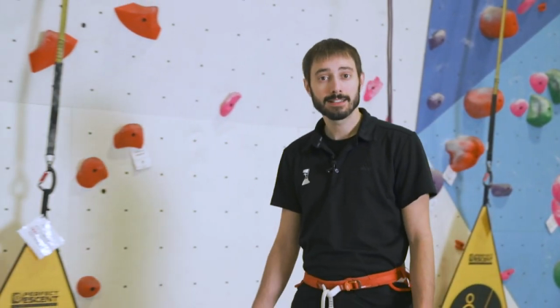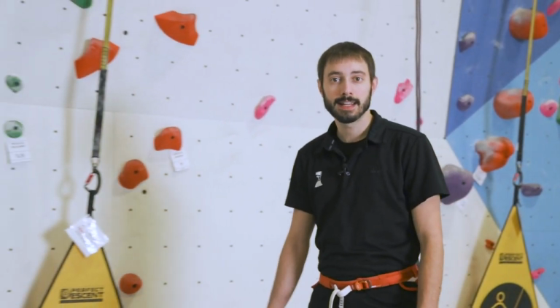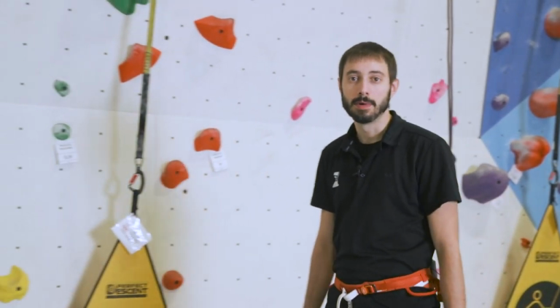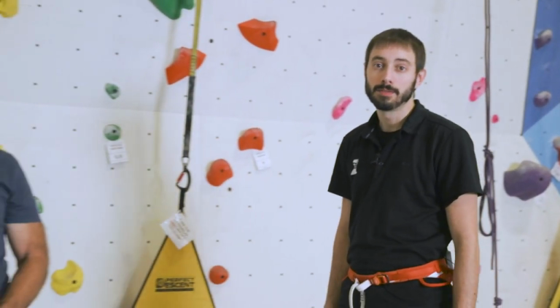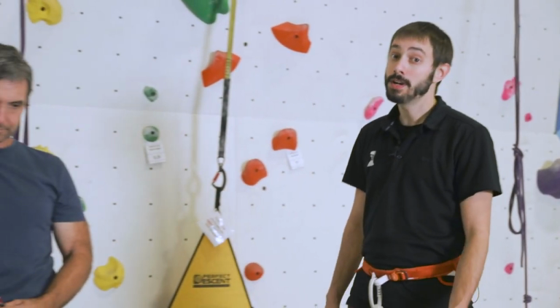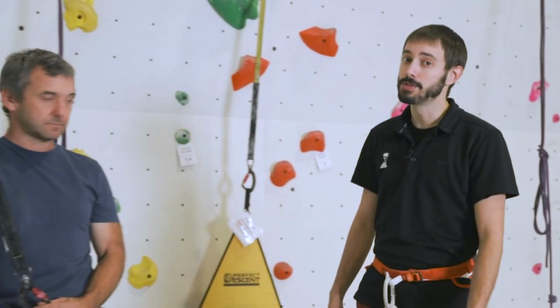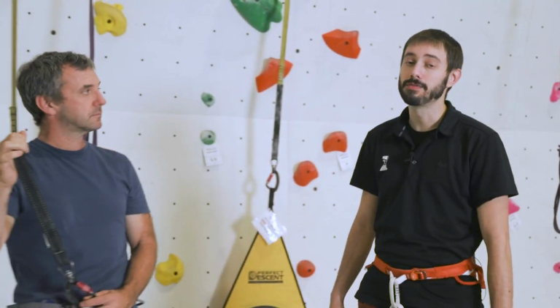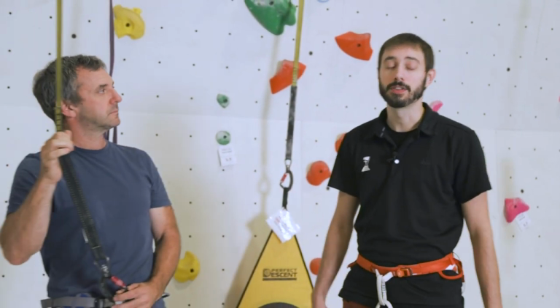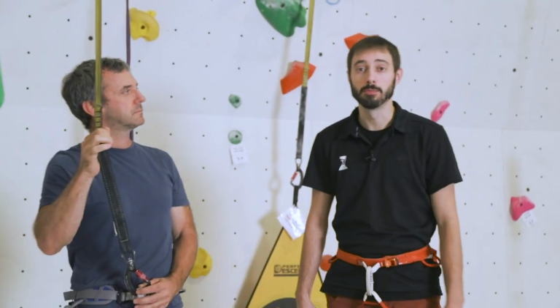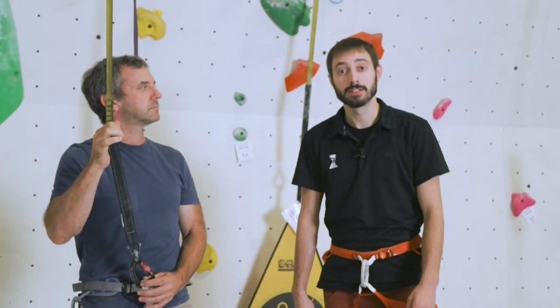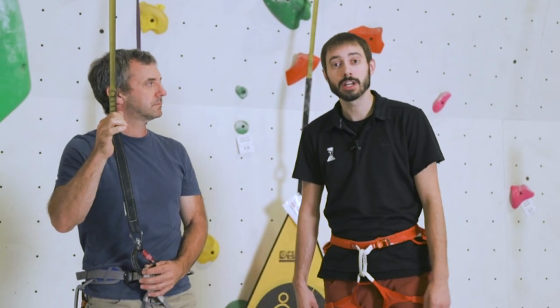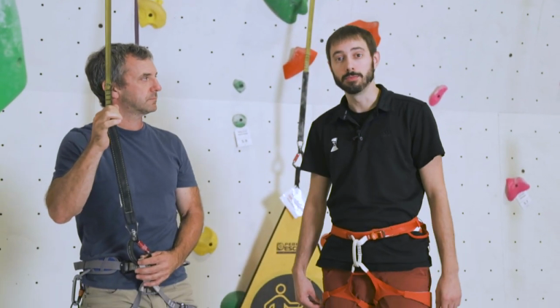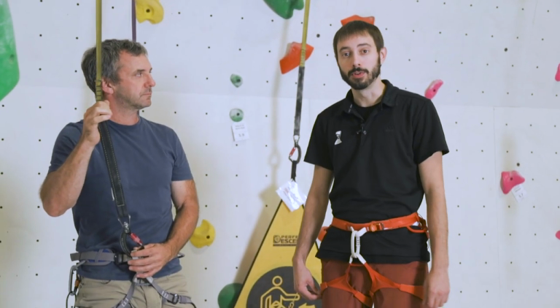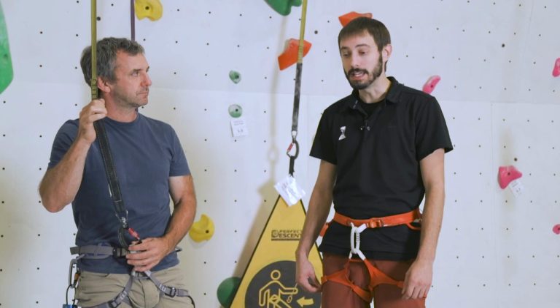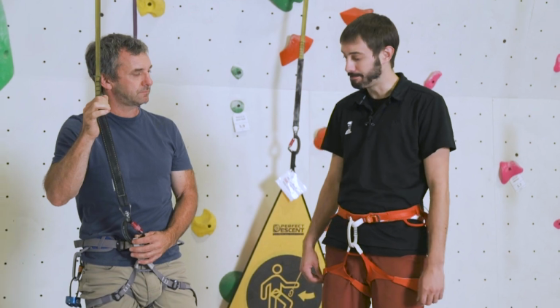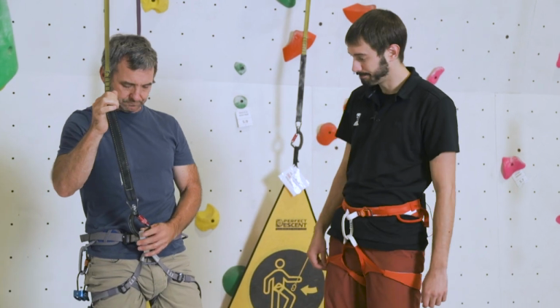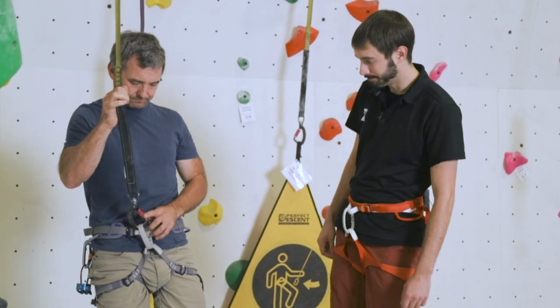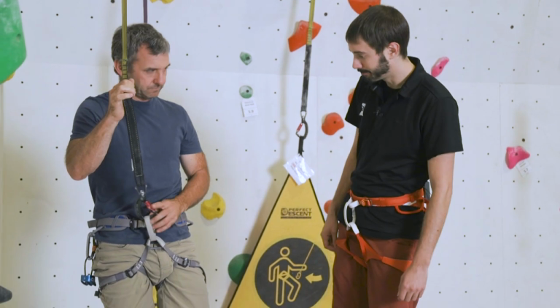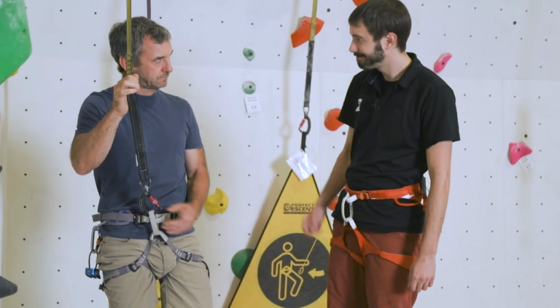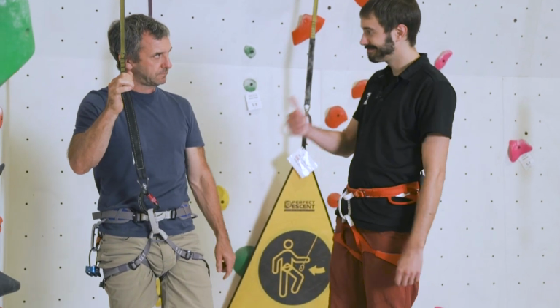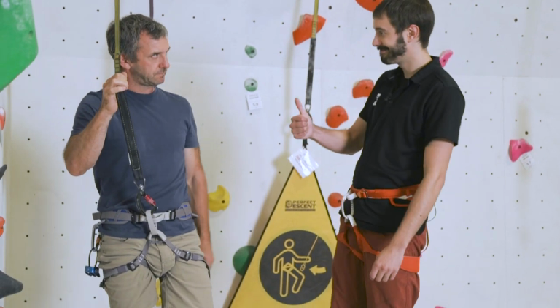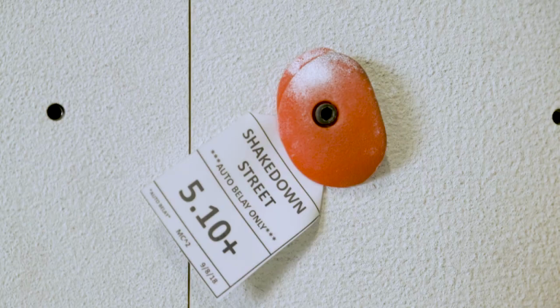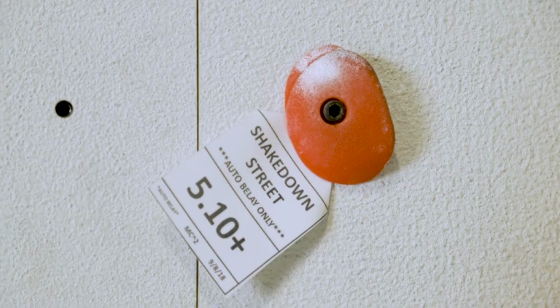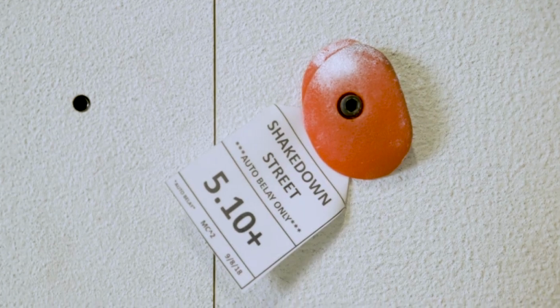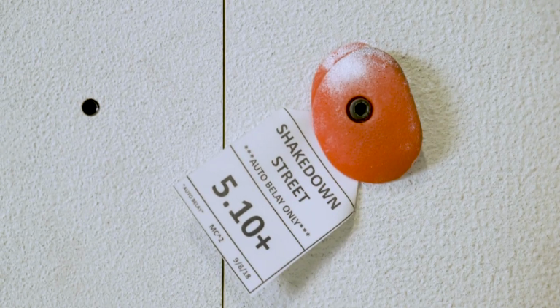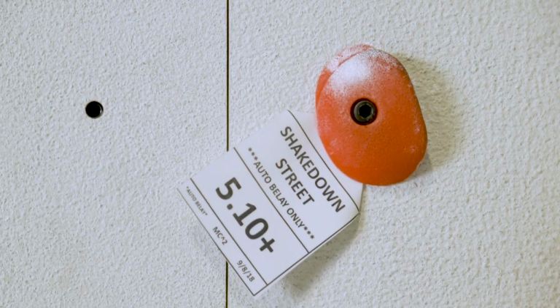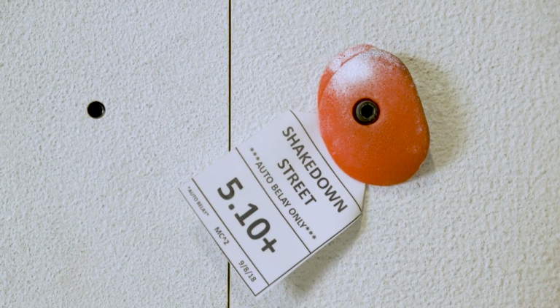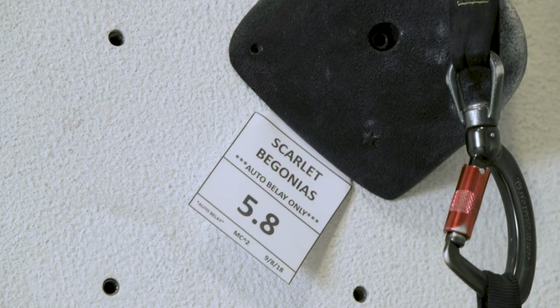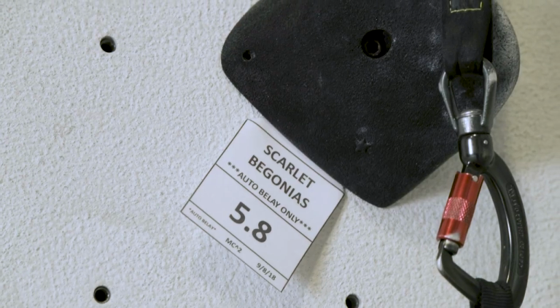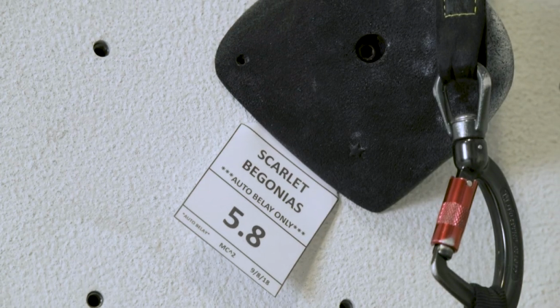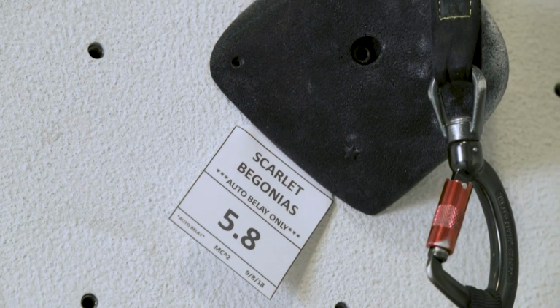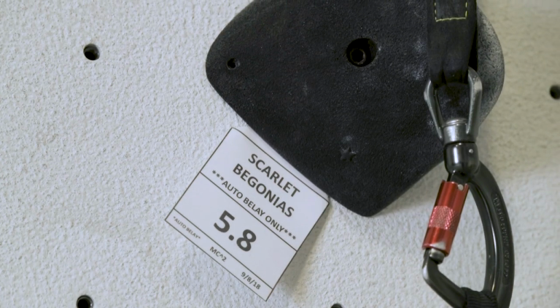Ask a staff member or anyone certified on the auto belays to check you before you begin. You can now climb on any route that has the auto belay label on the tag.